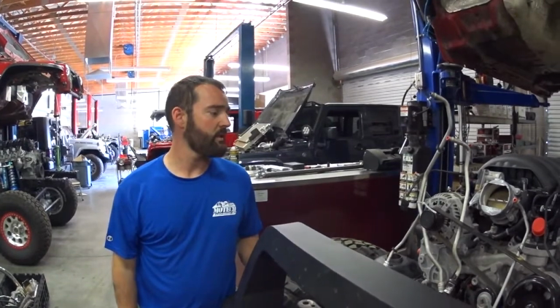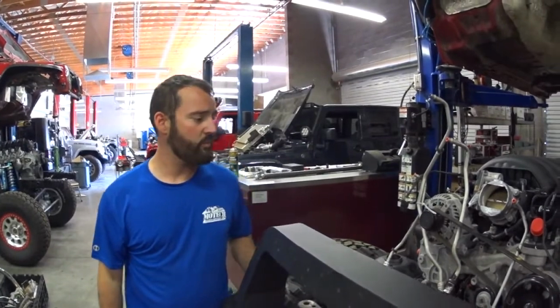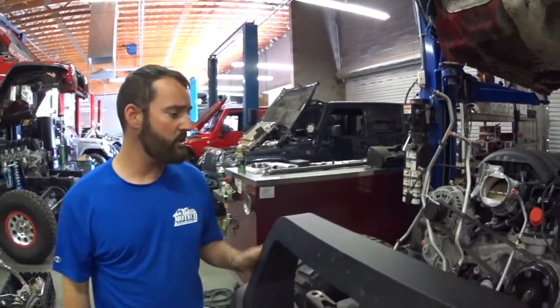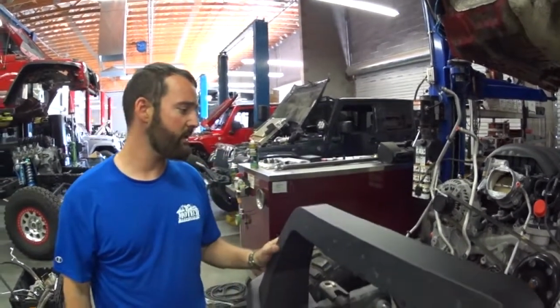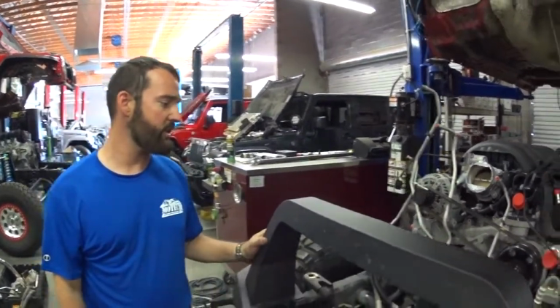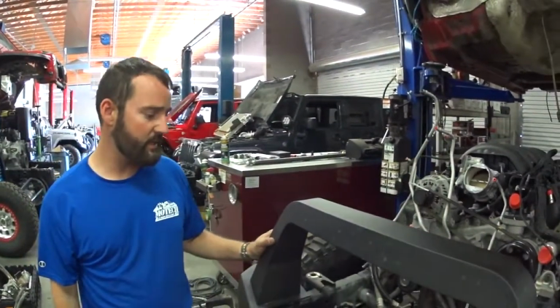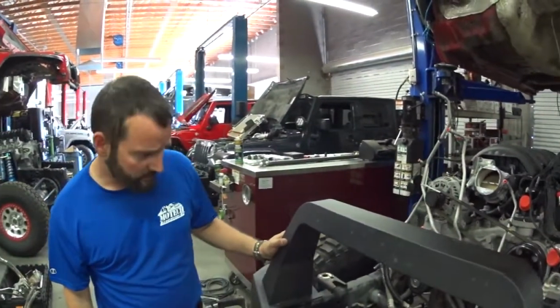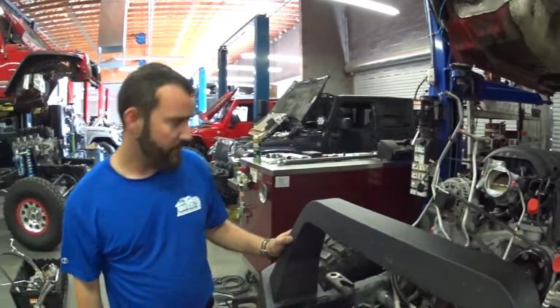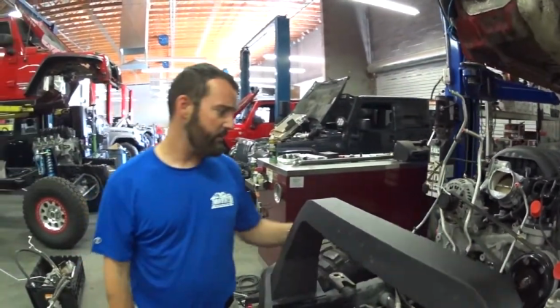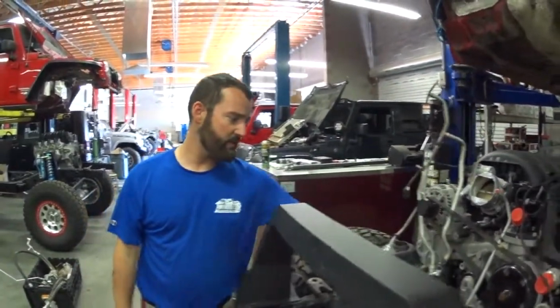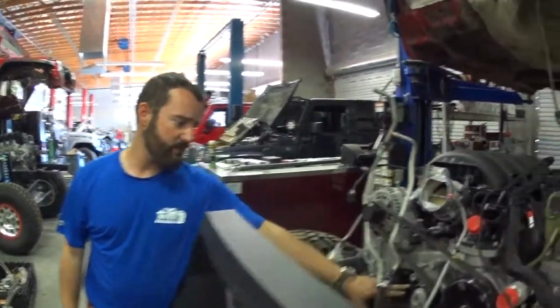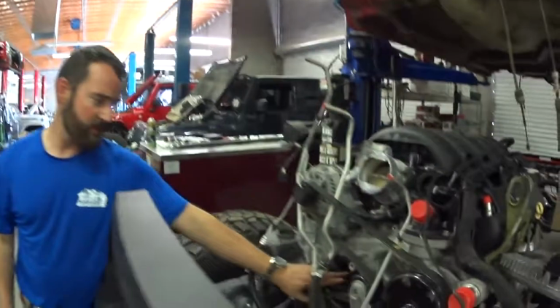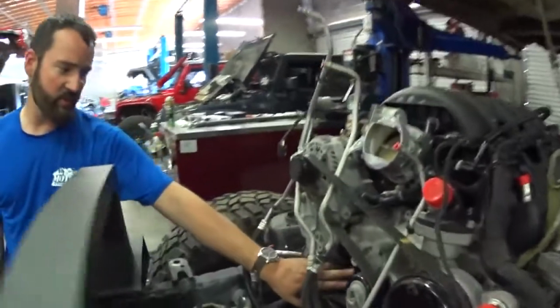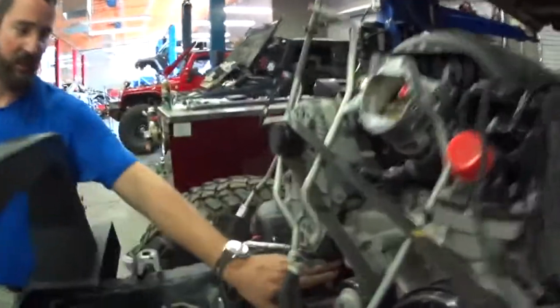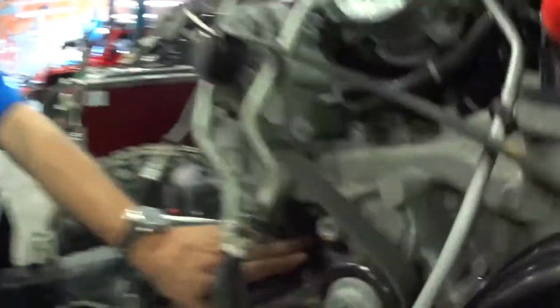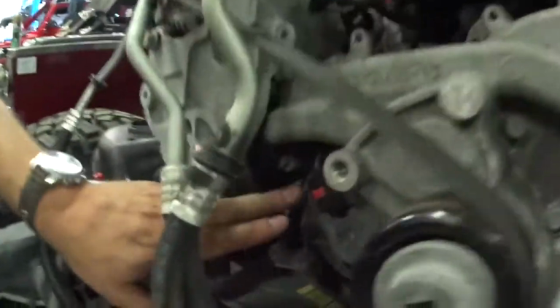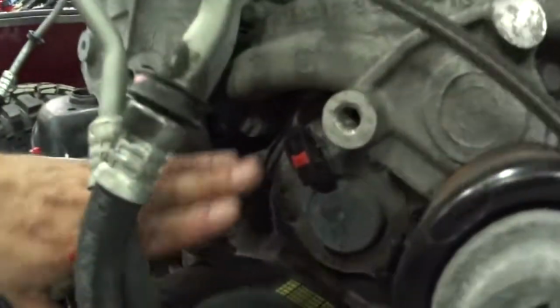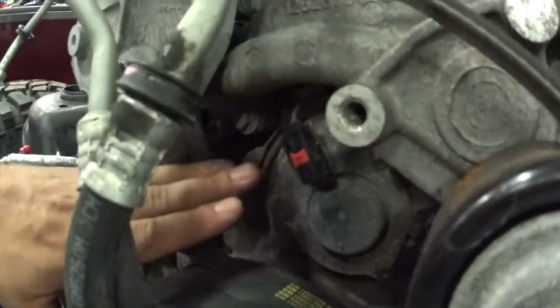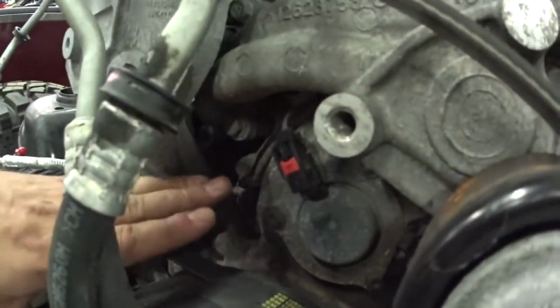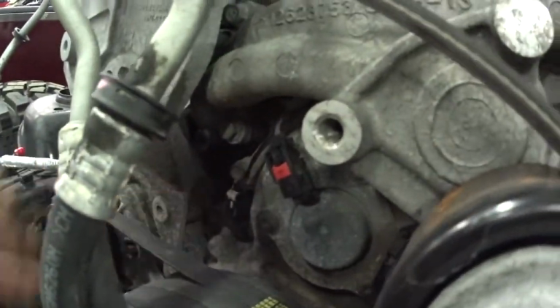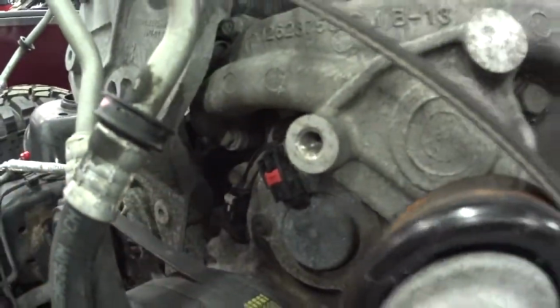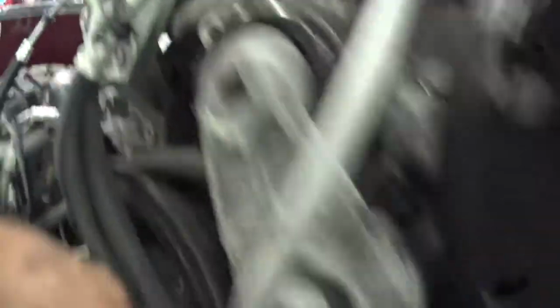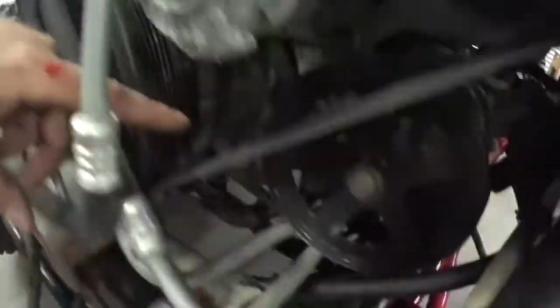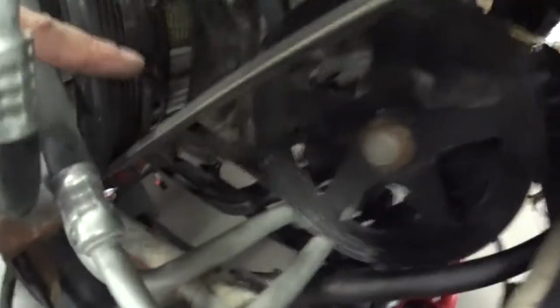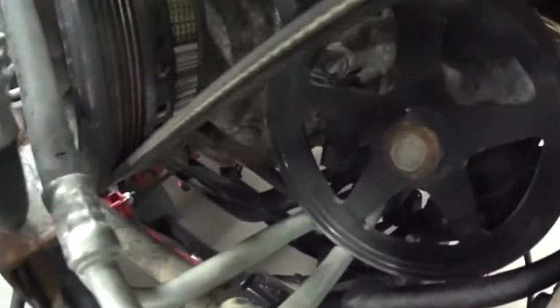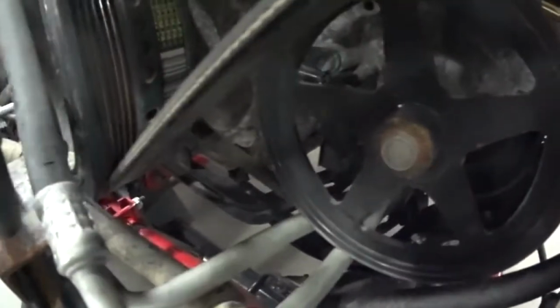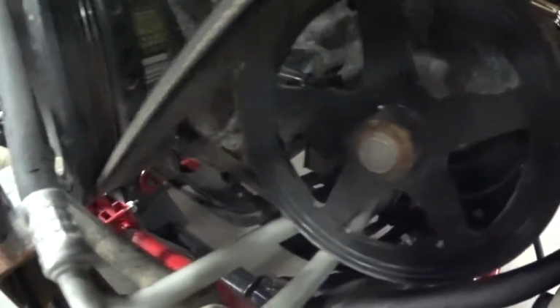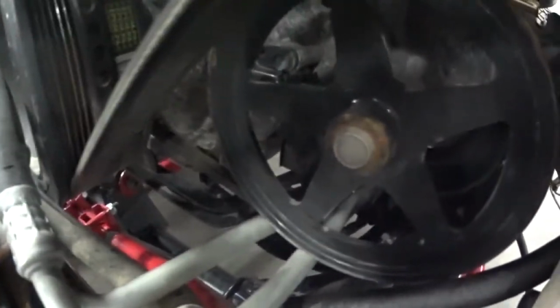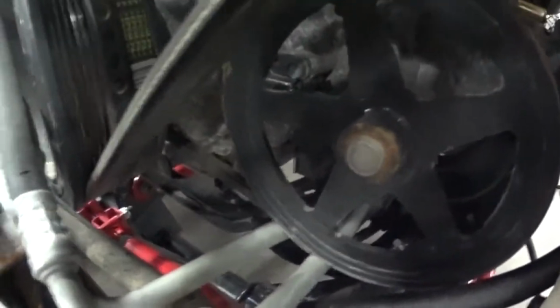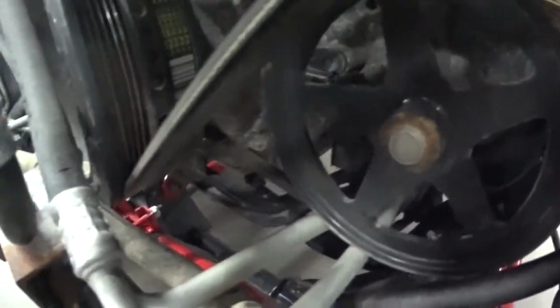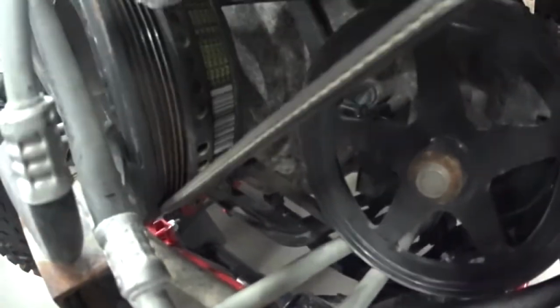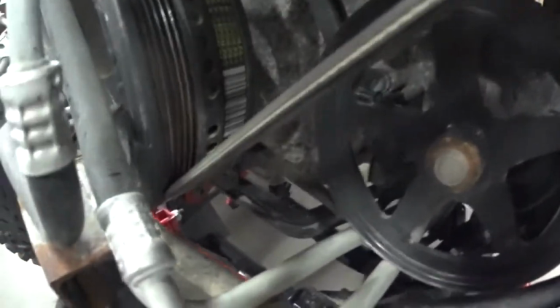Pretty much all the connections I see. You do have some cam sensors here, but these will stay plugged in — they run into that junction at the bottom that the harness plugs into. So it has its own separate harness that stays on the engine.